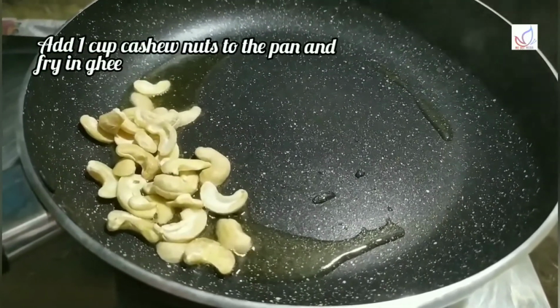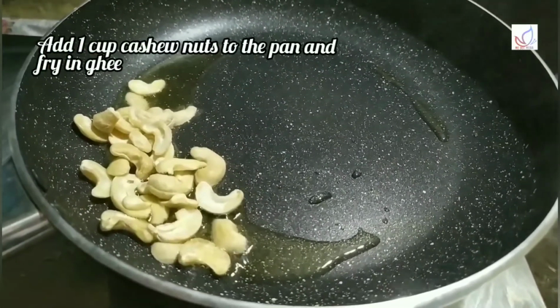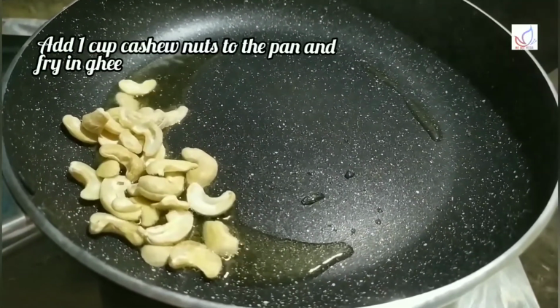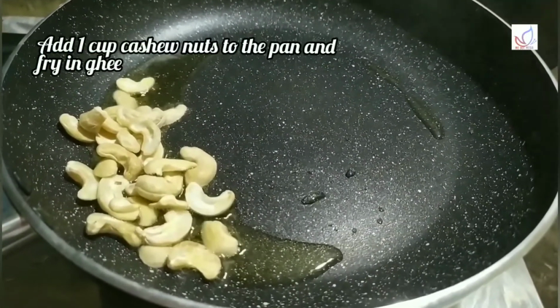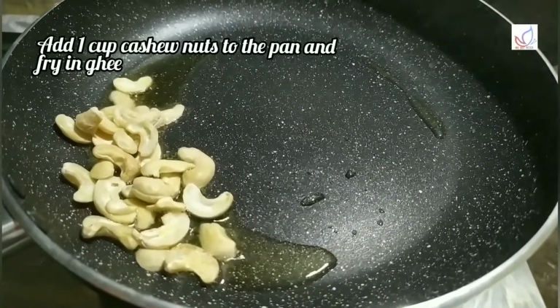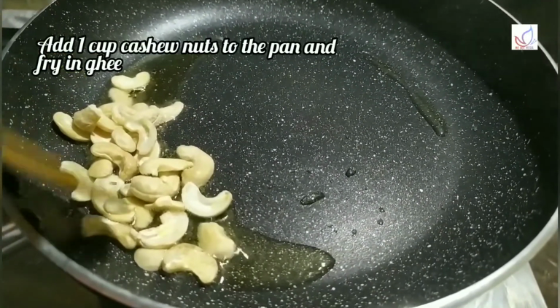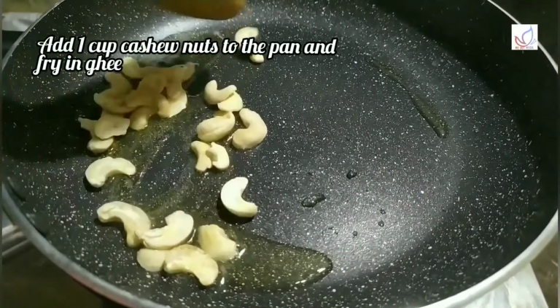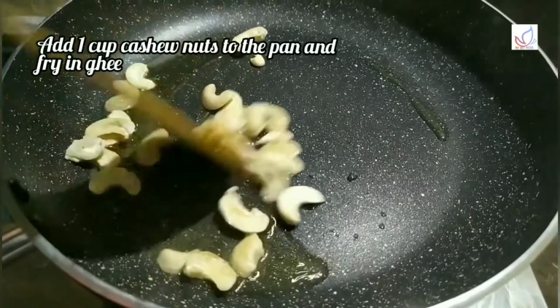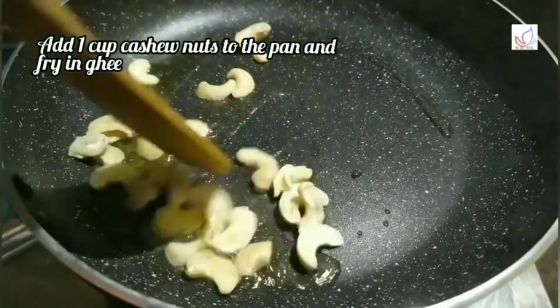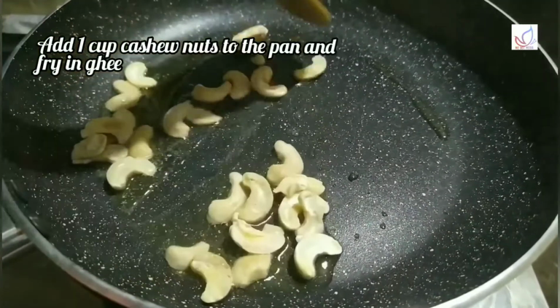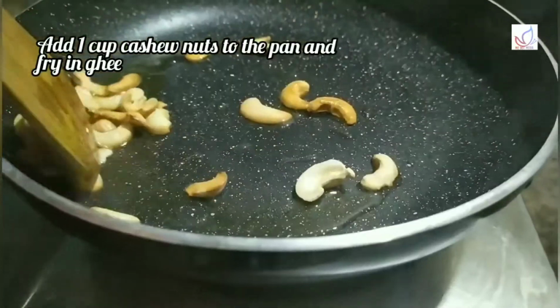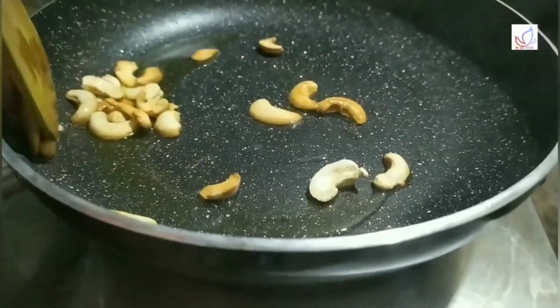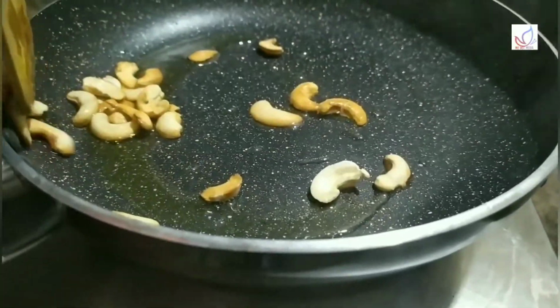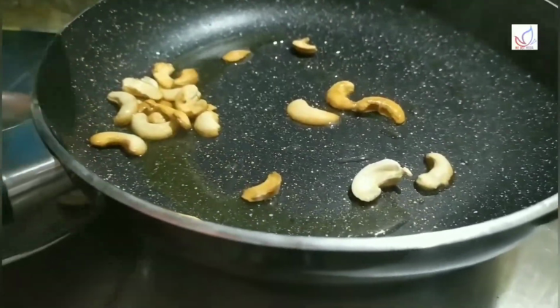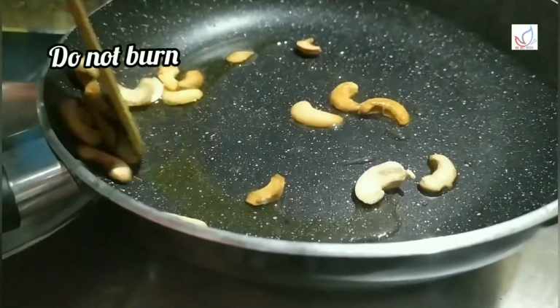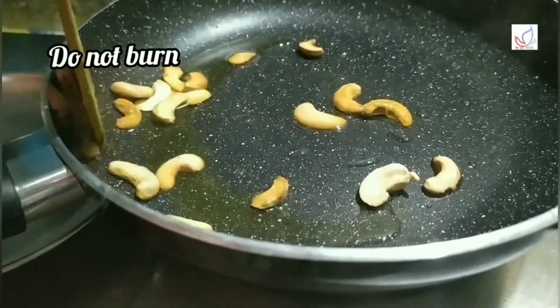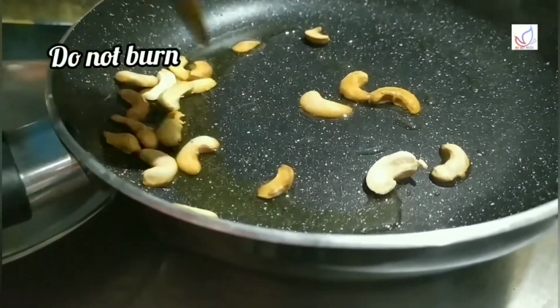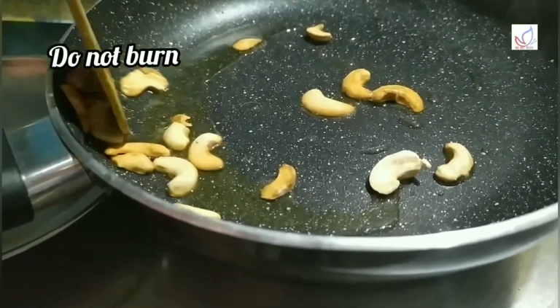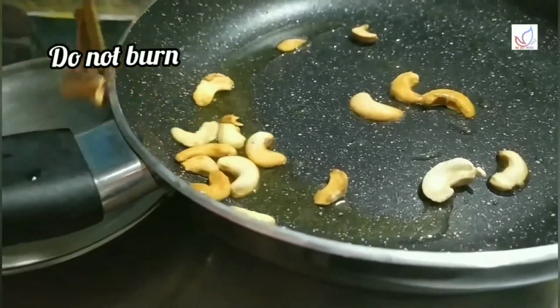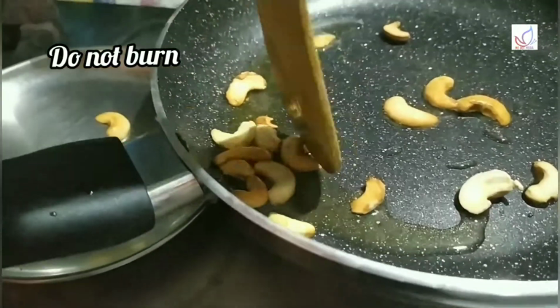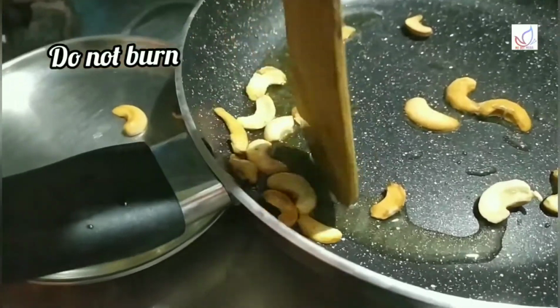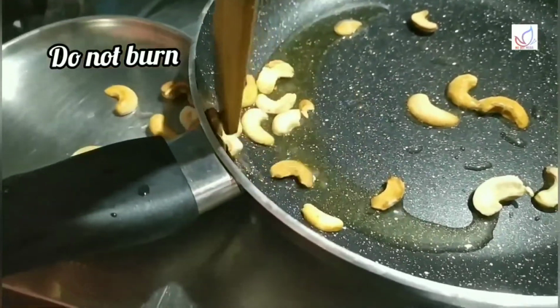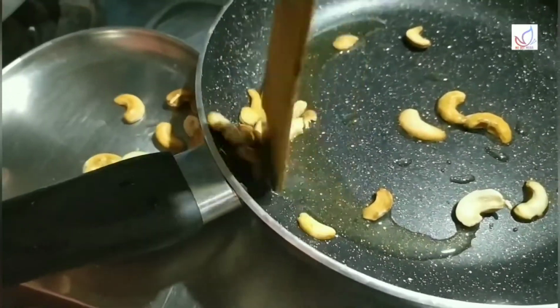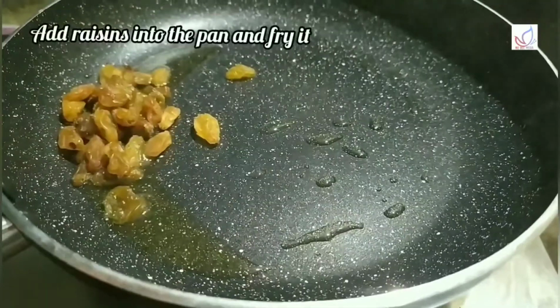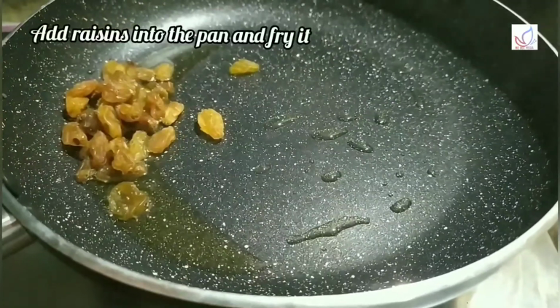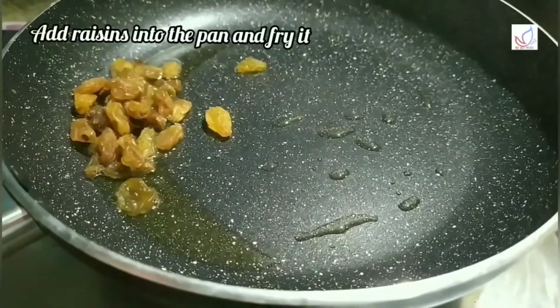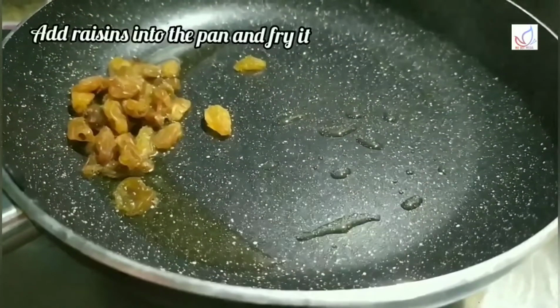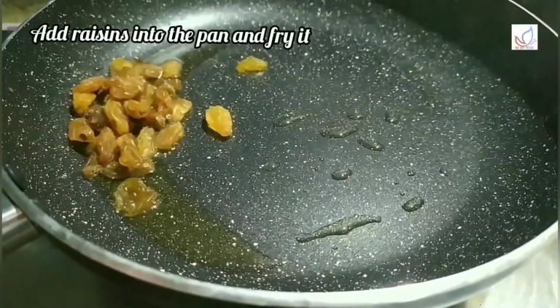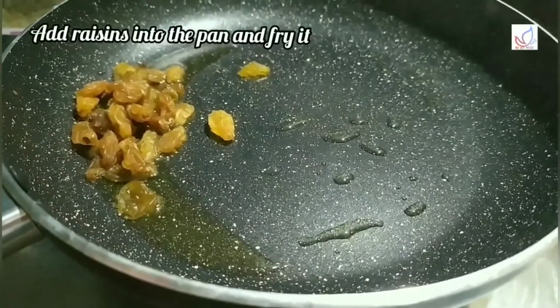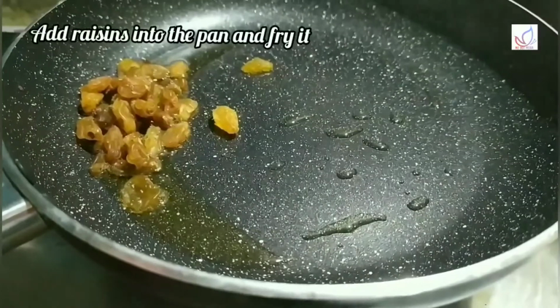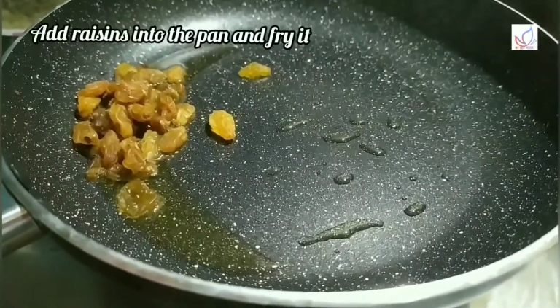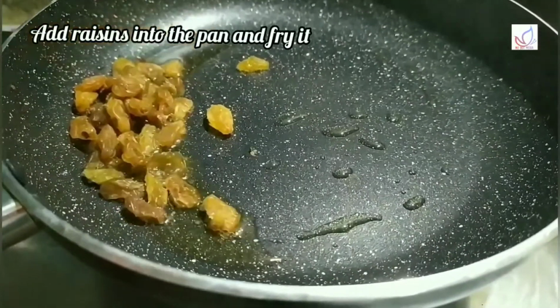Turn the knife in this direction. I want to put this knife on the sides so that I can use it to cut in this direction. When this knife is cut, we will add some Kismis. If we need to put this knife in the hand, I can use it for the knife.